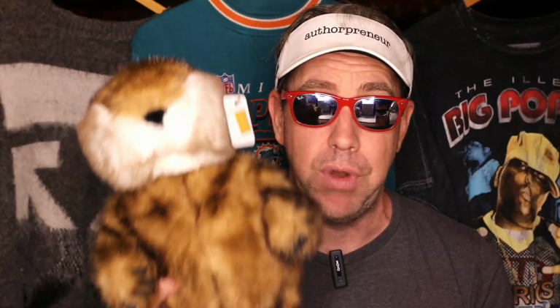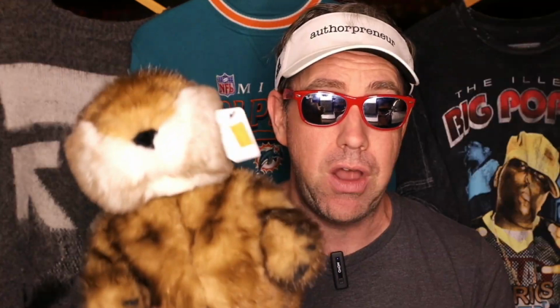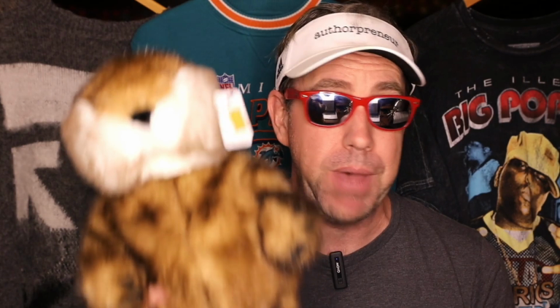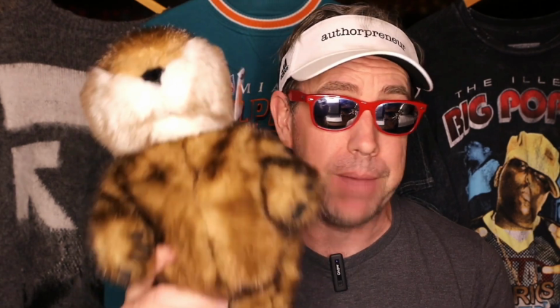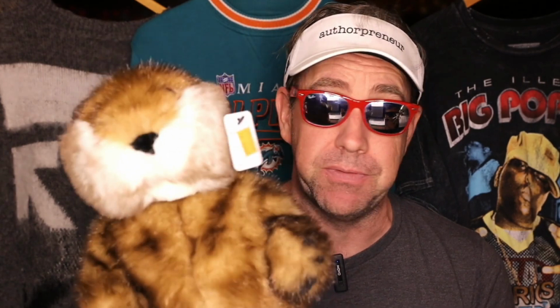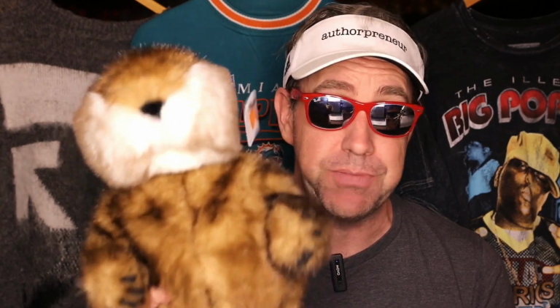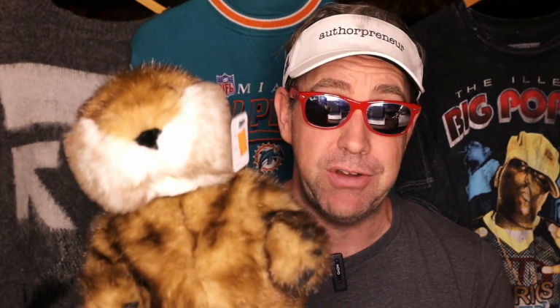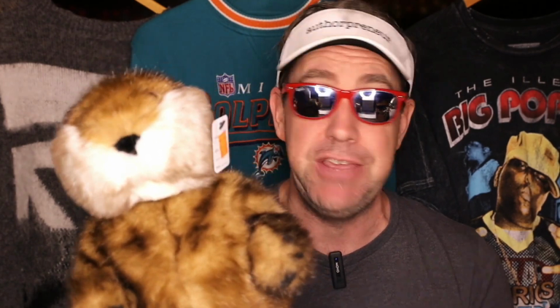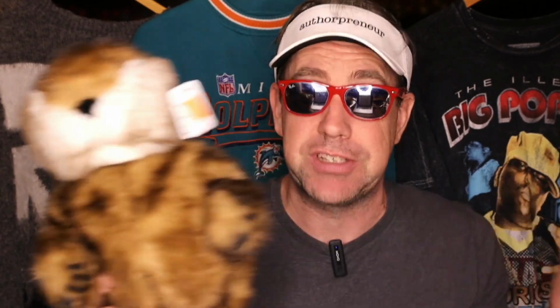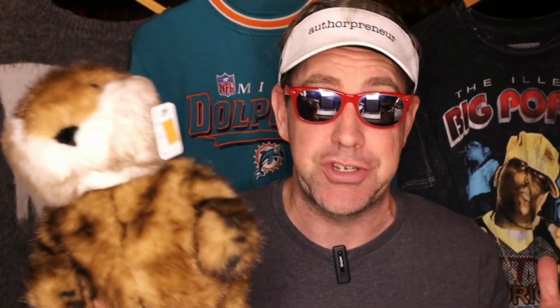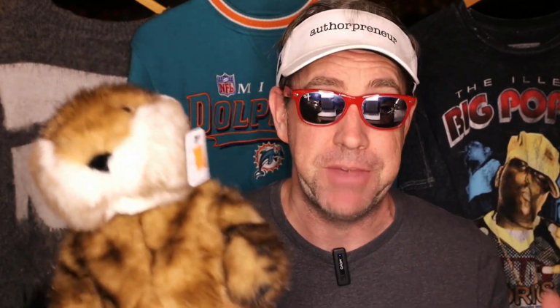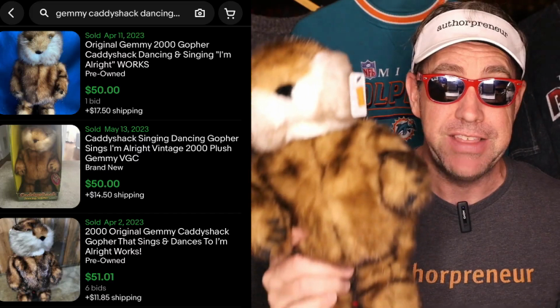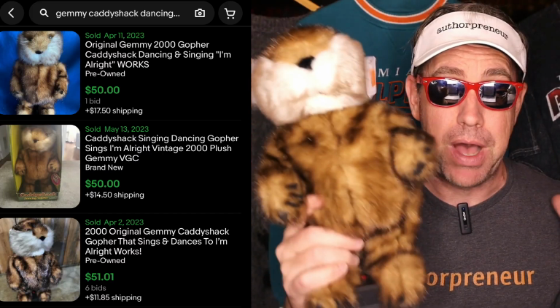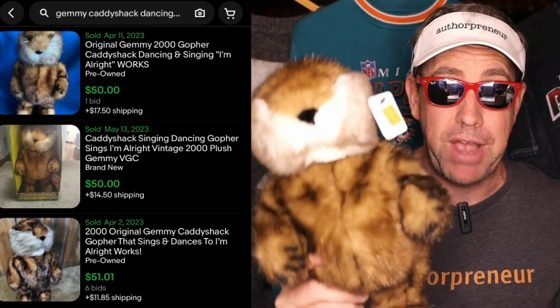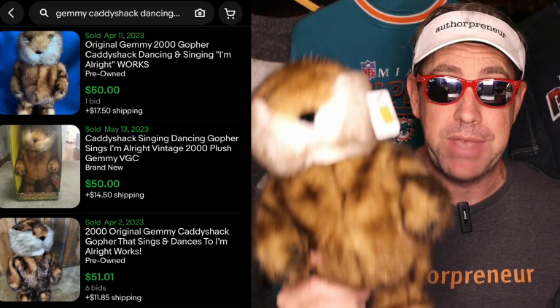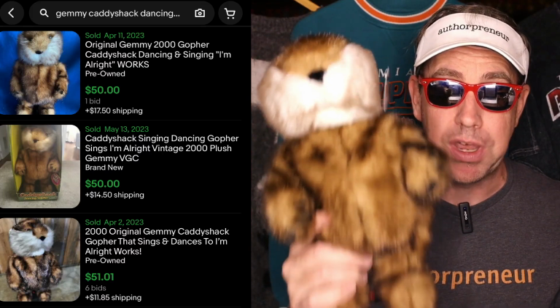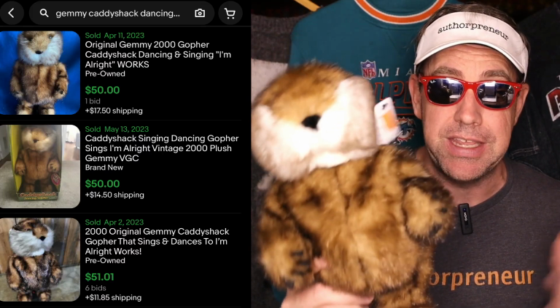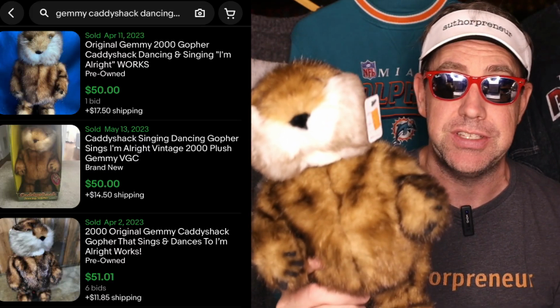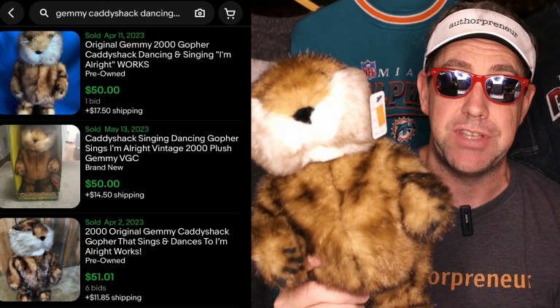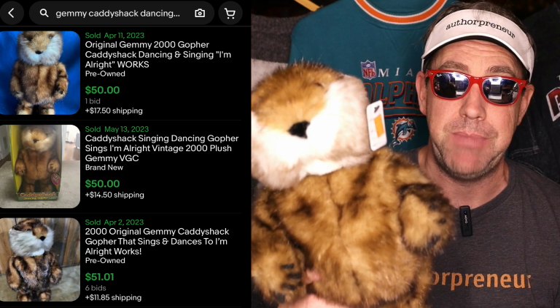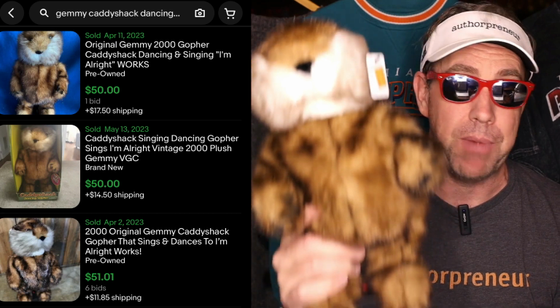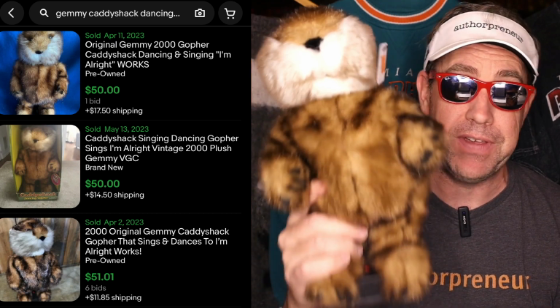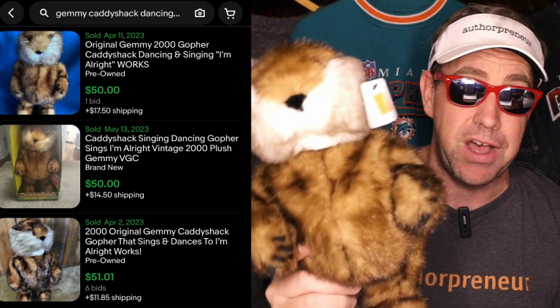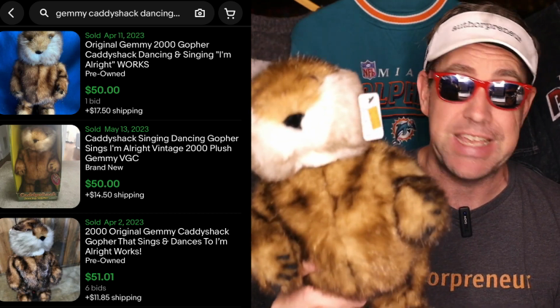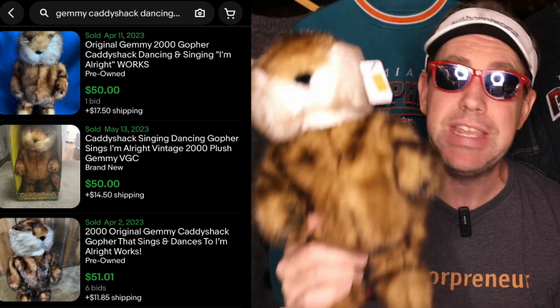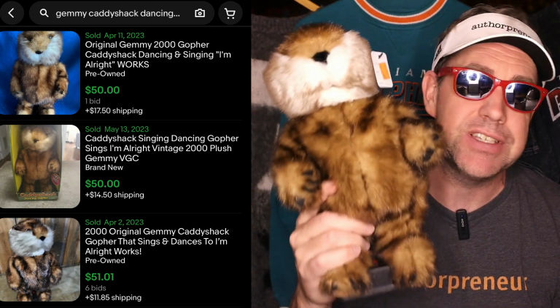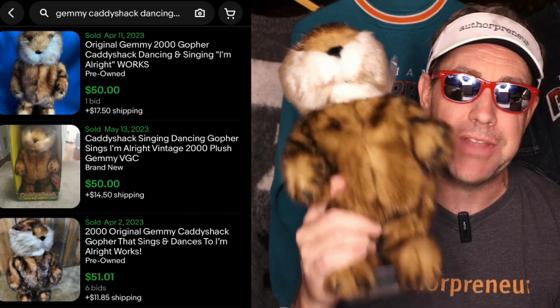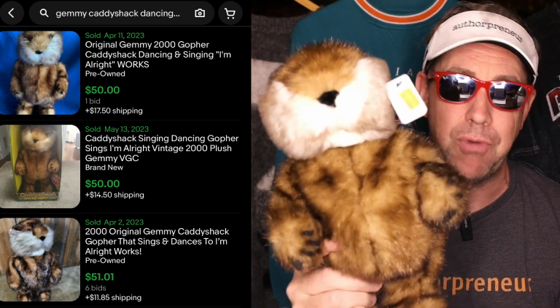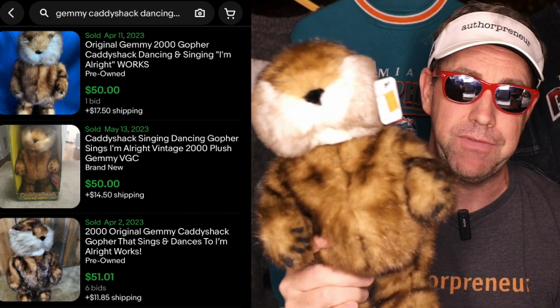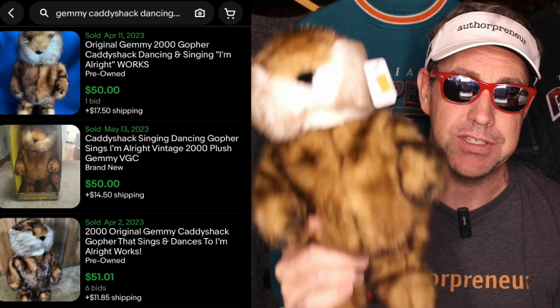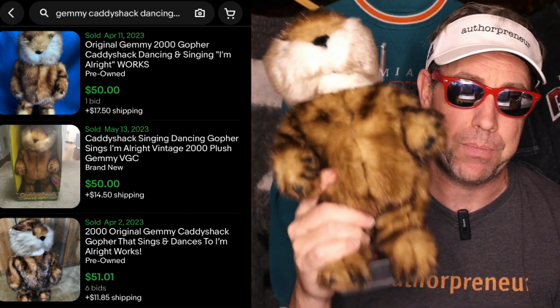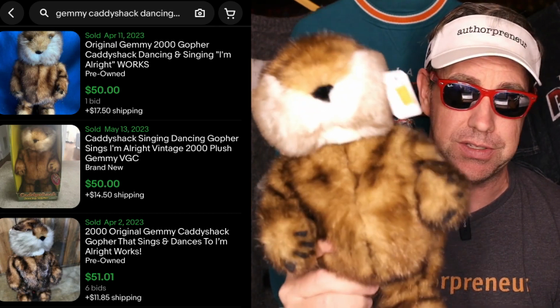When I got home, I popped in some fresh batteries and he works like a charm. This popular item in working condition sells on eBay for about $50, and you can even sell non-working versions for parts.